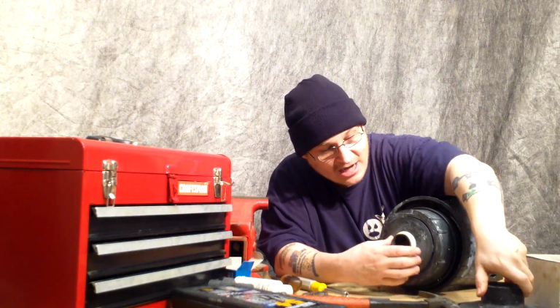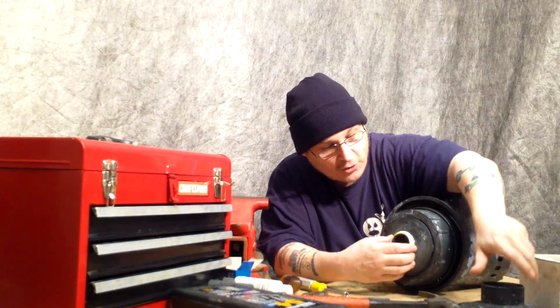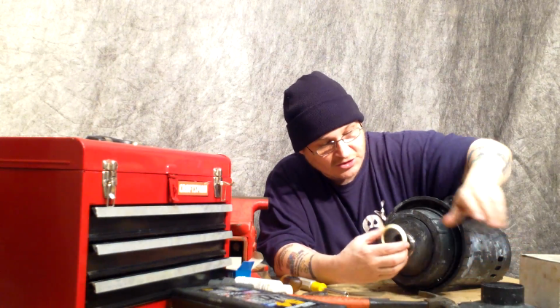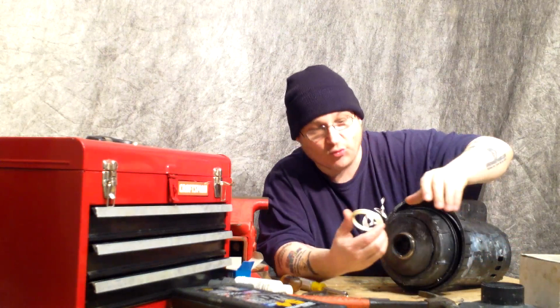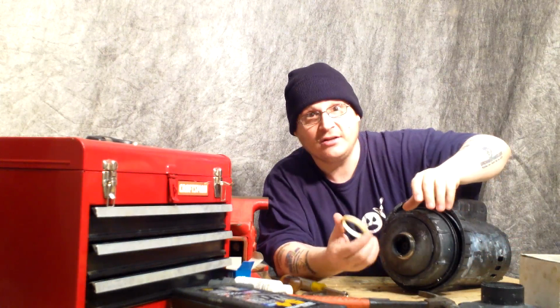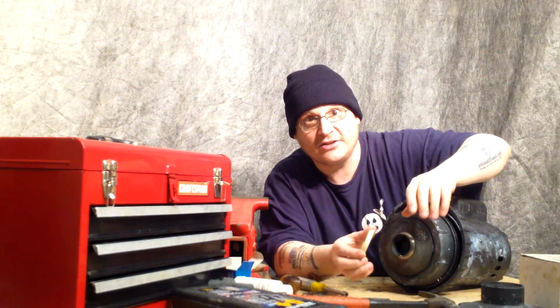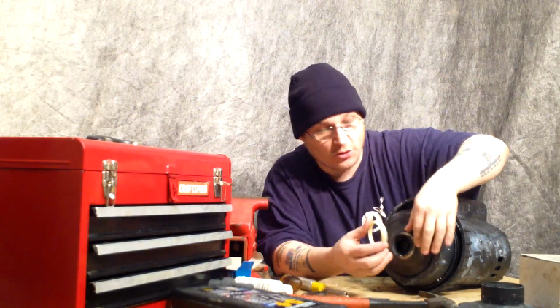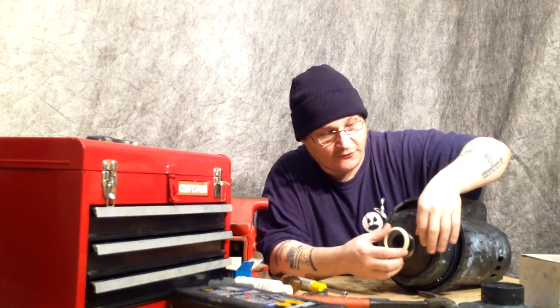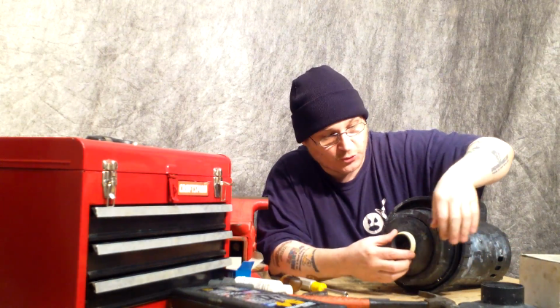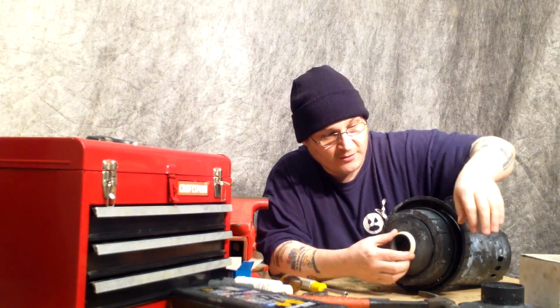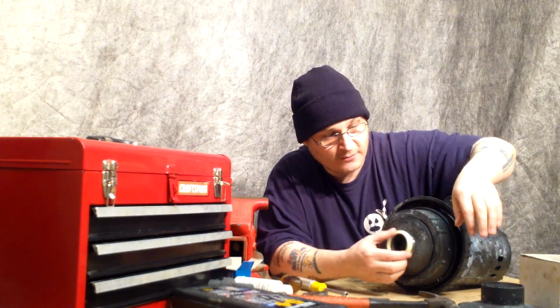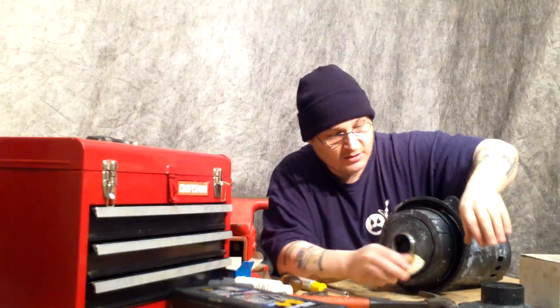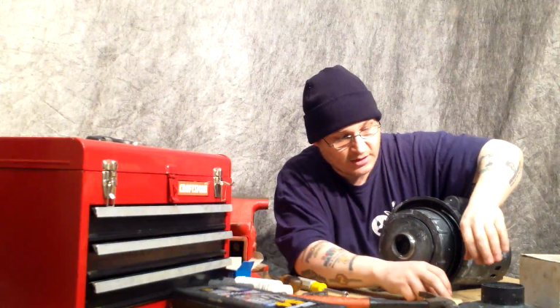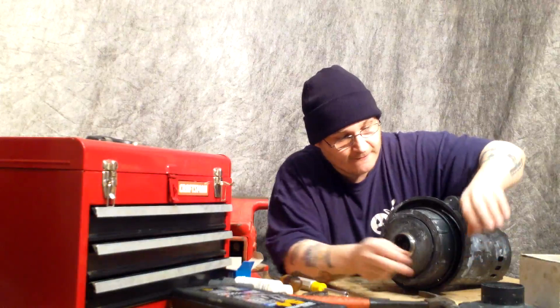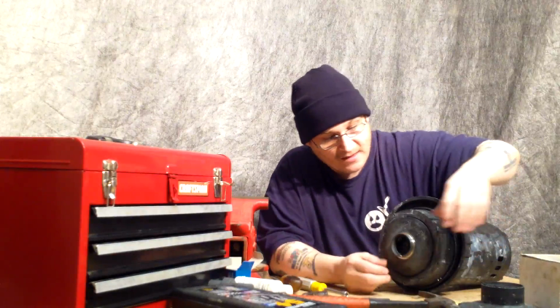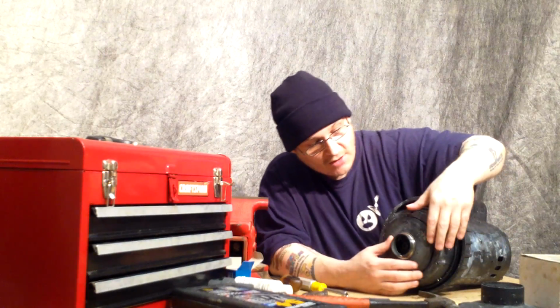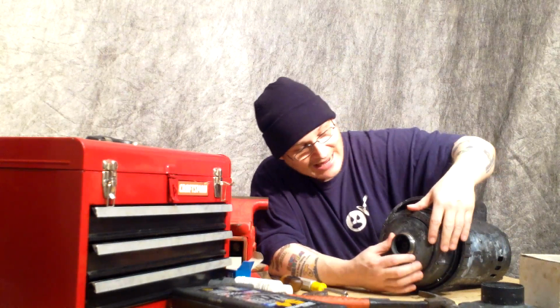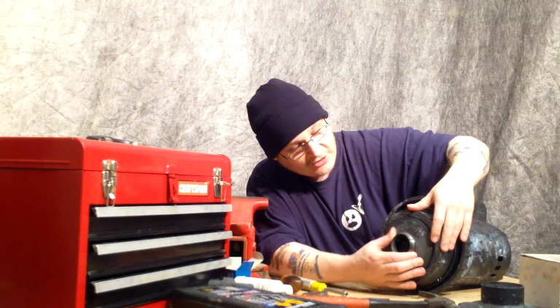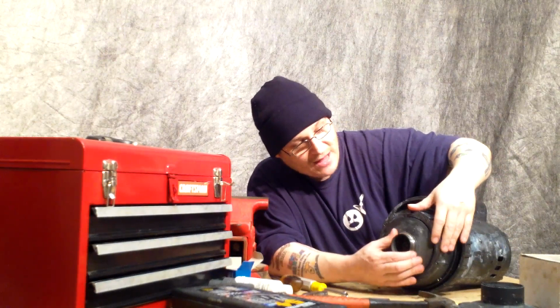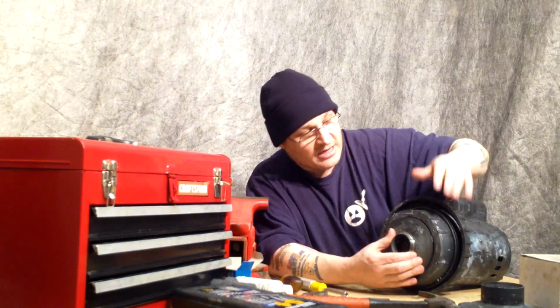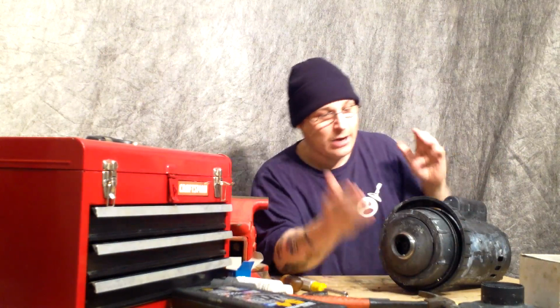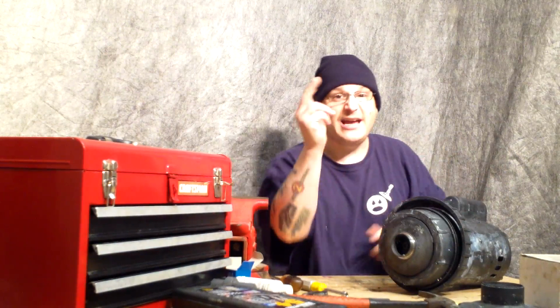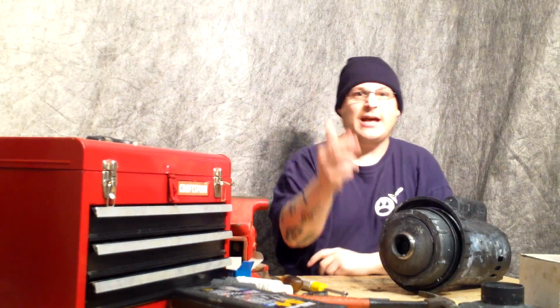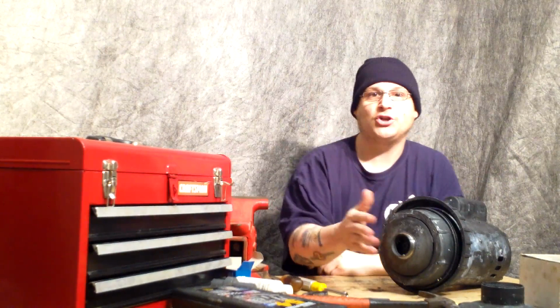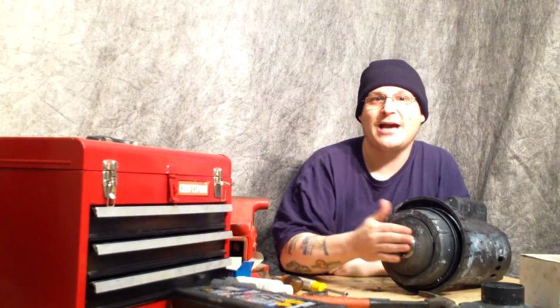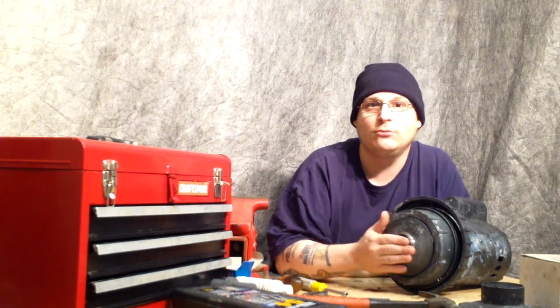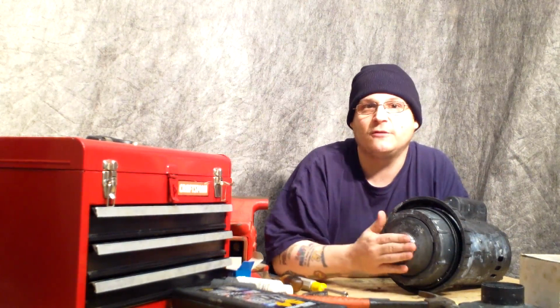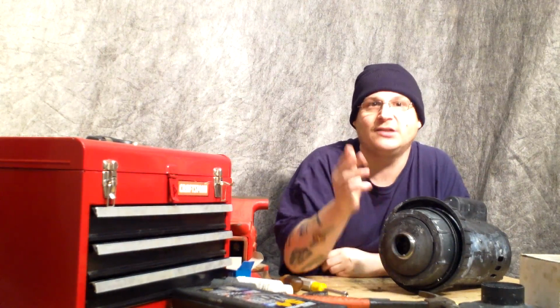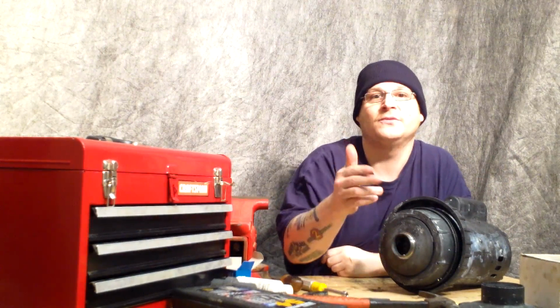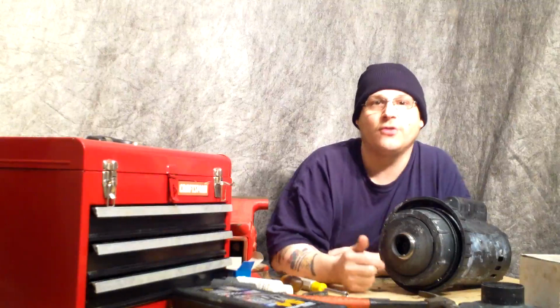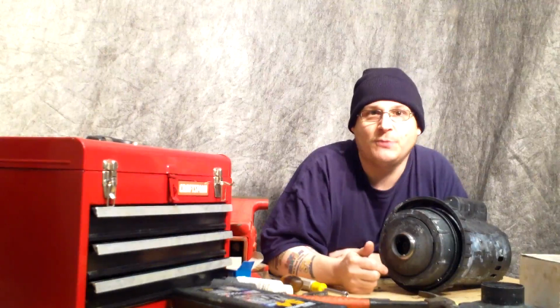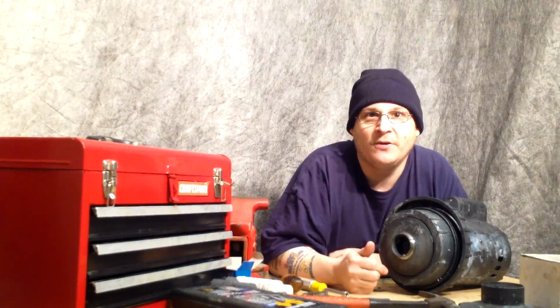Now be careful — don't lose this little ring. This is called the diffuser ring. Now here's the impeller. In the next step, I'm going to show you how to remove this impeller from this pump.